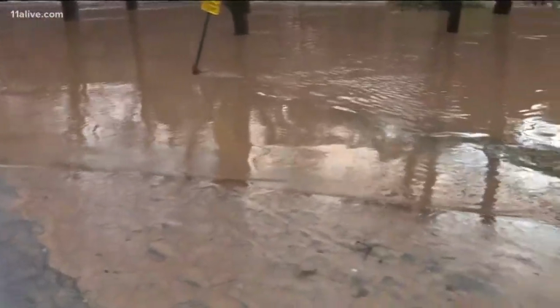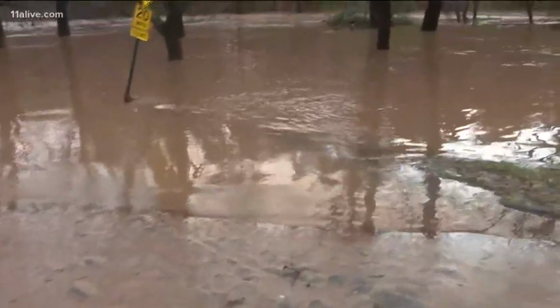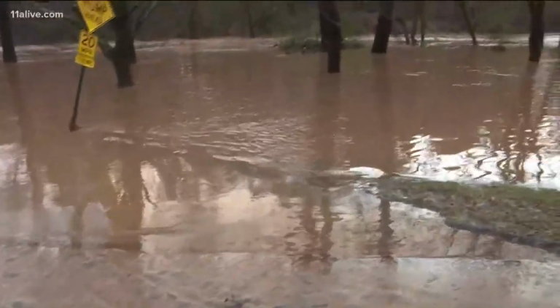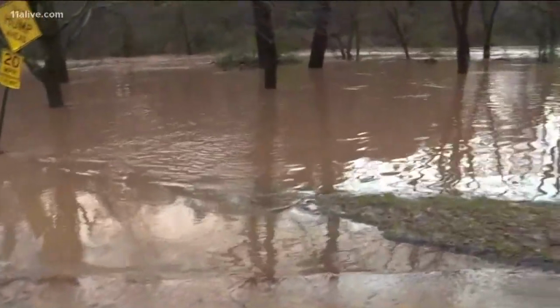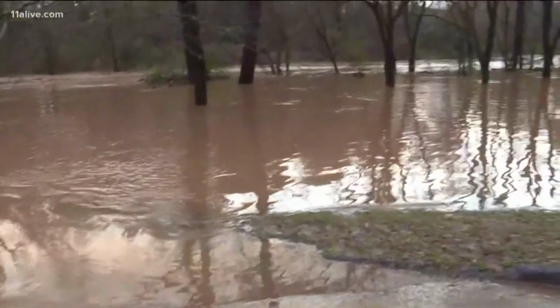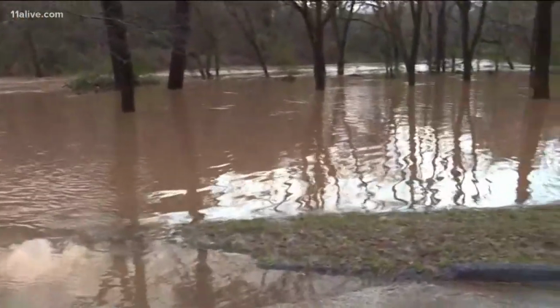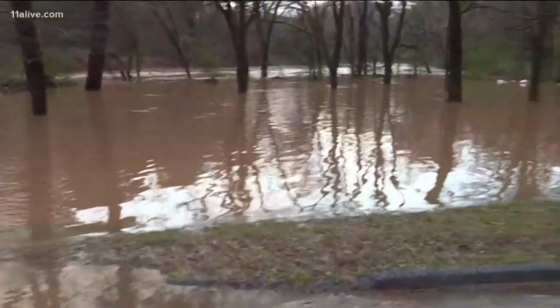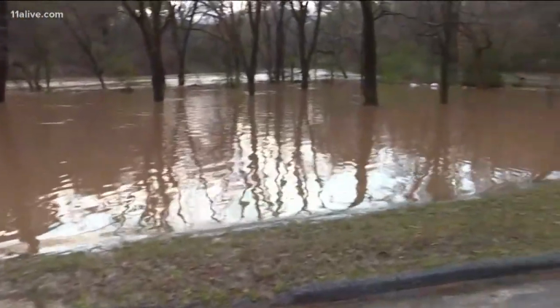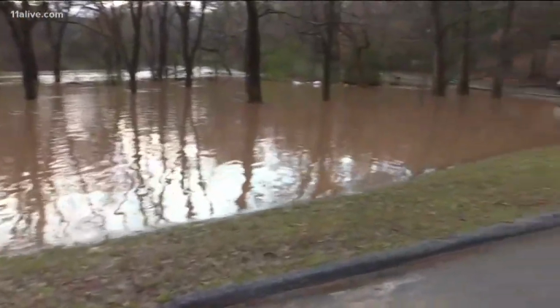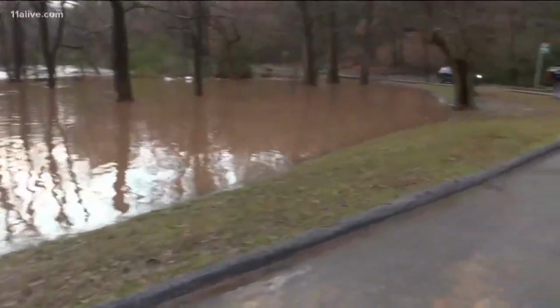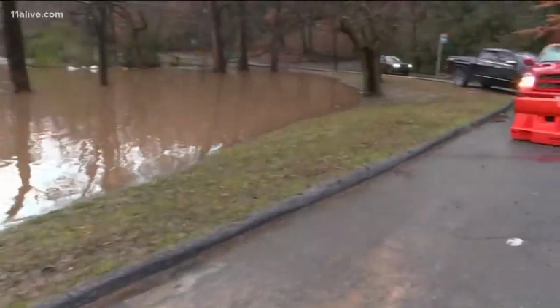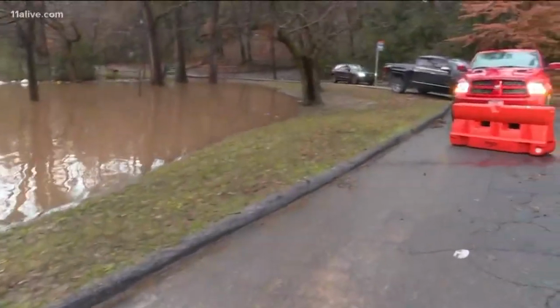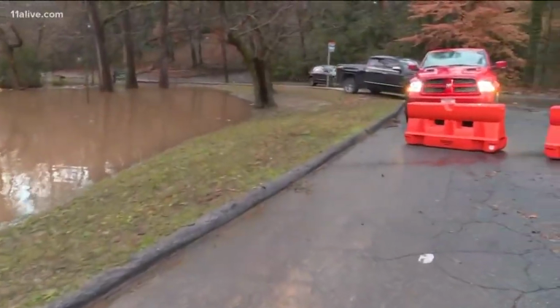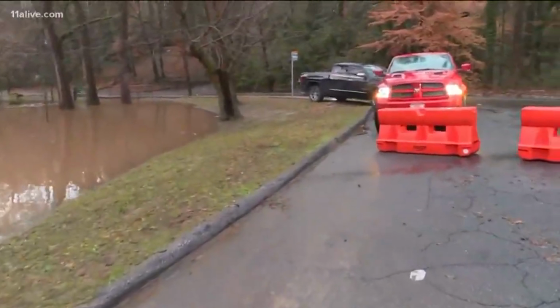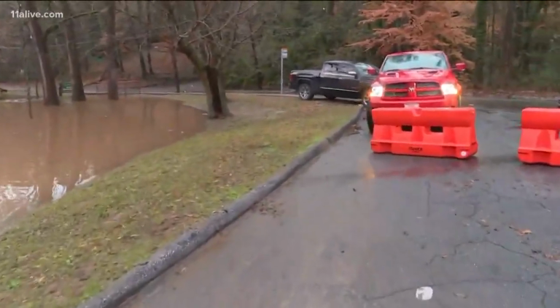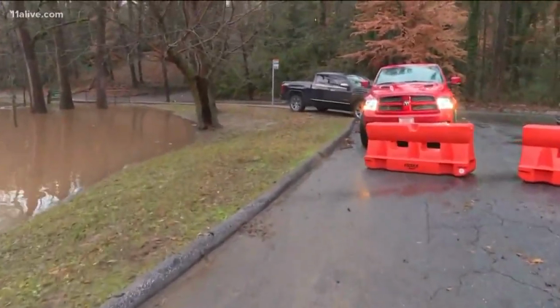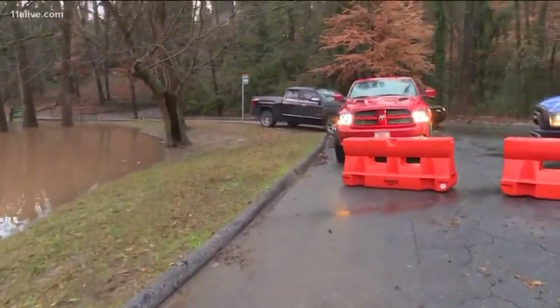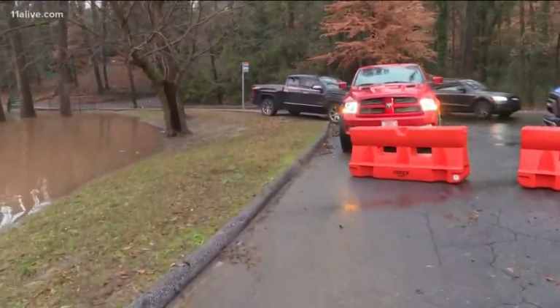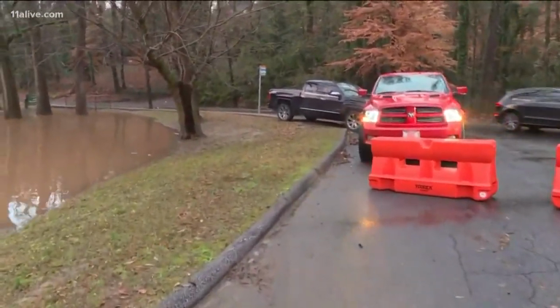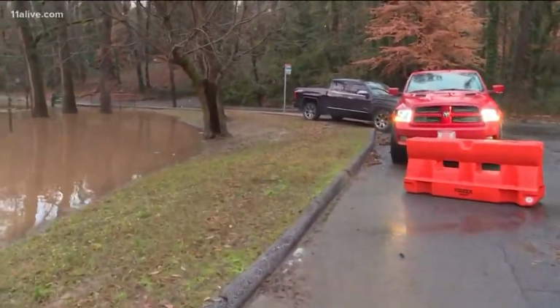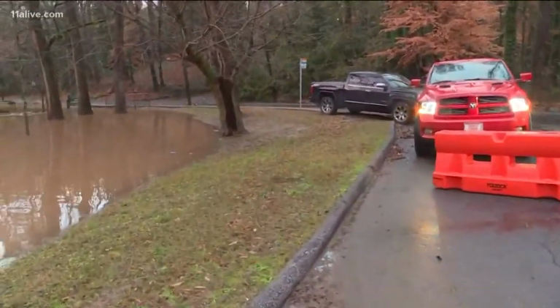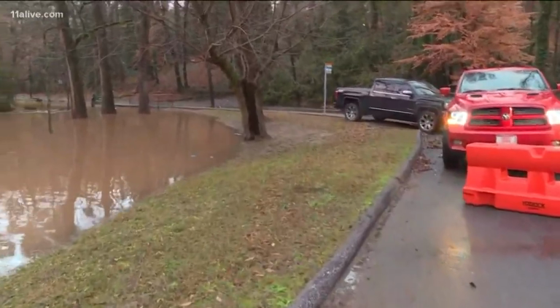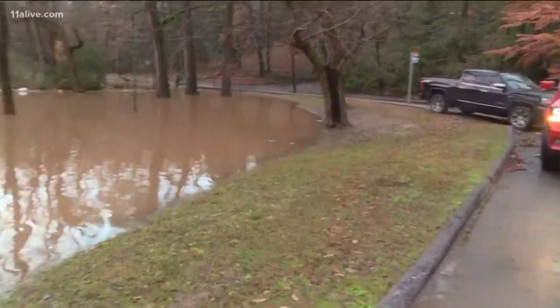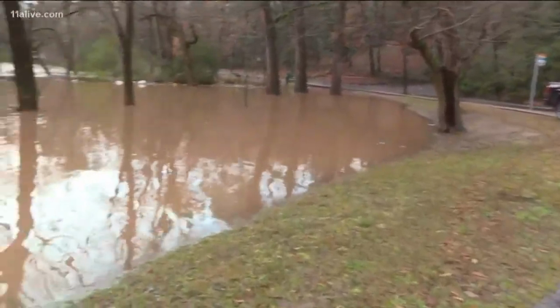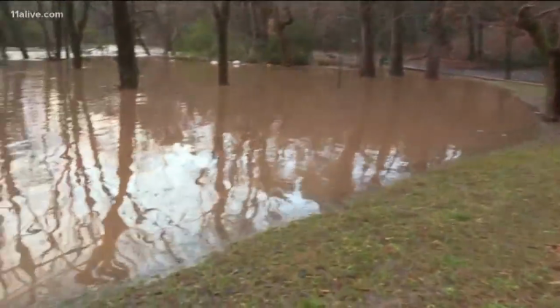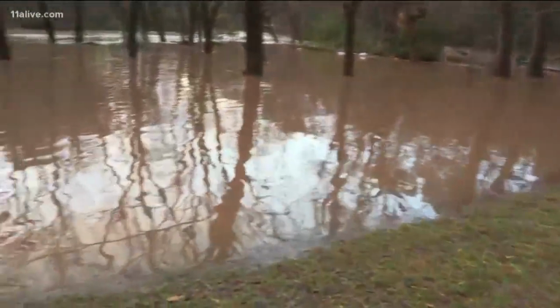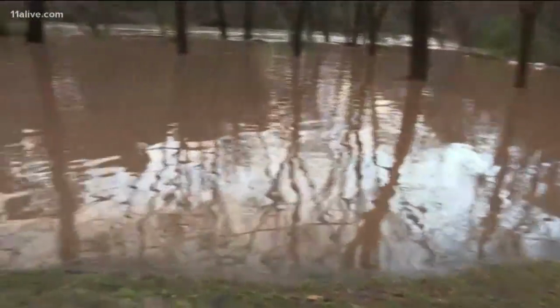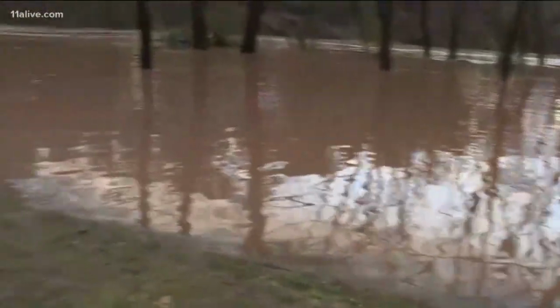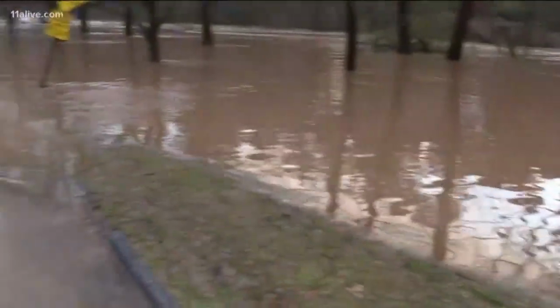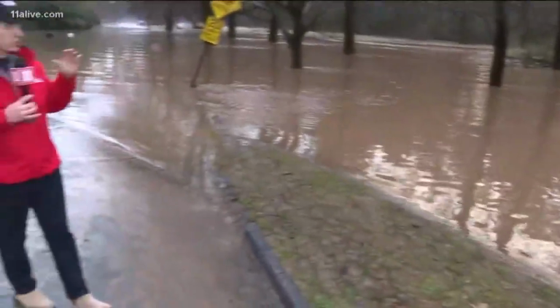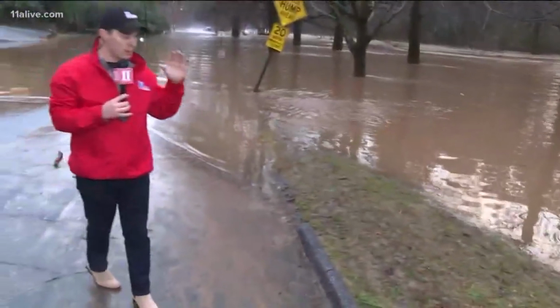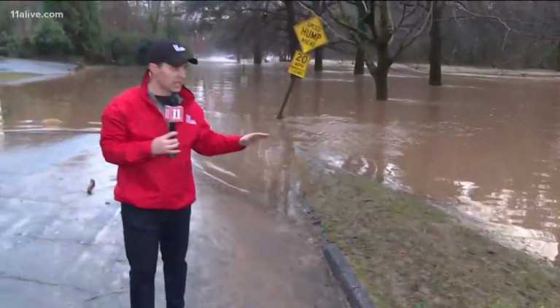So when you're talking about flooded roadways like this and saturated areas, trees are certainly going to come down and probably bring down some power lines with them. It doesn't take but just your big toe making contact with that water for you to get hurt if electricity is running through it. So play it safe.